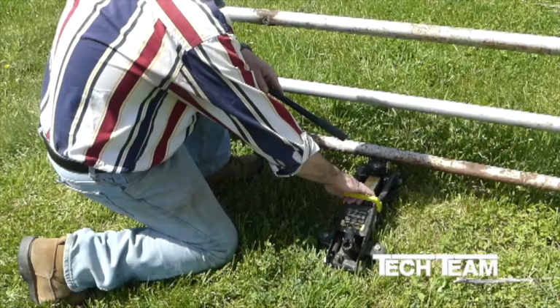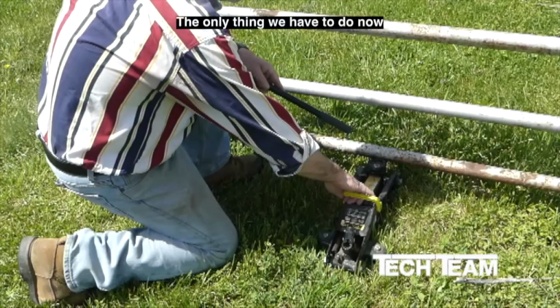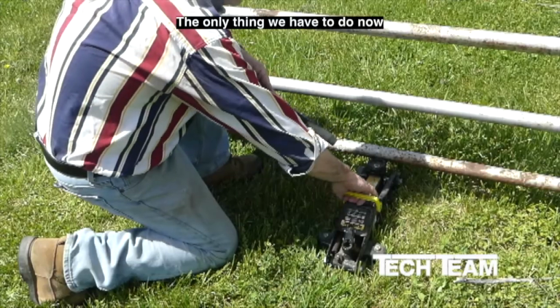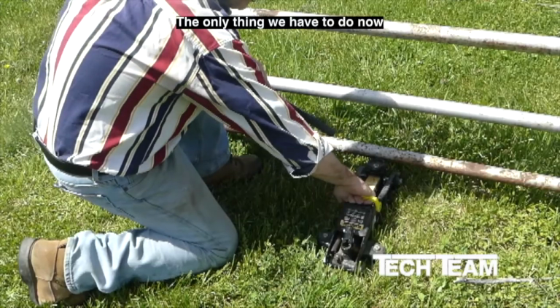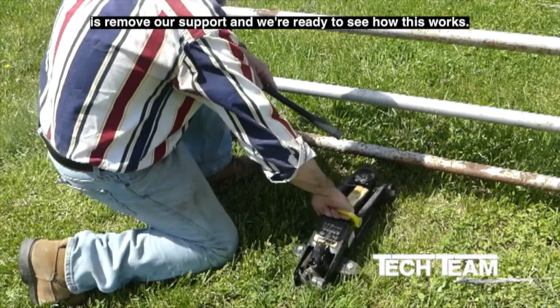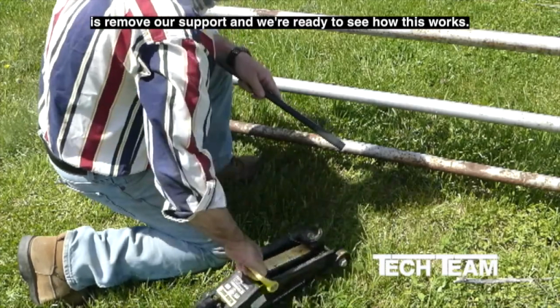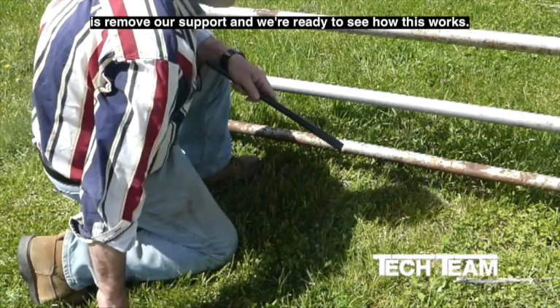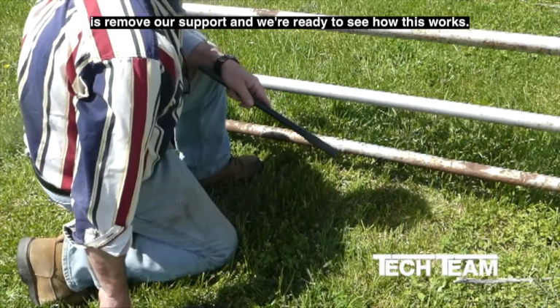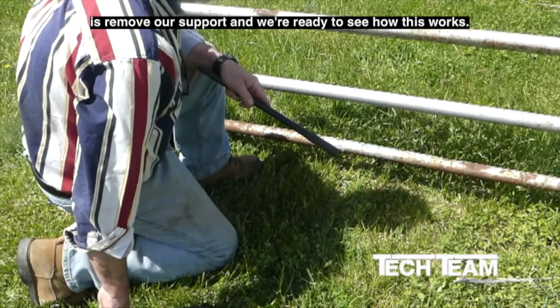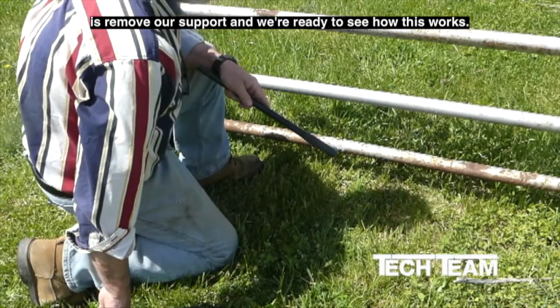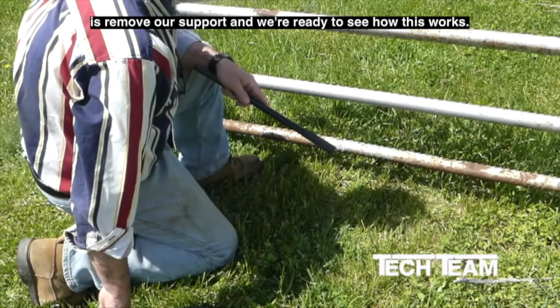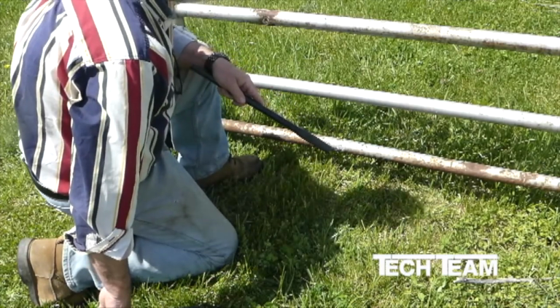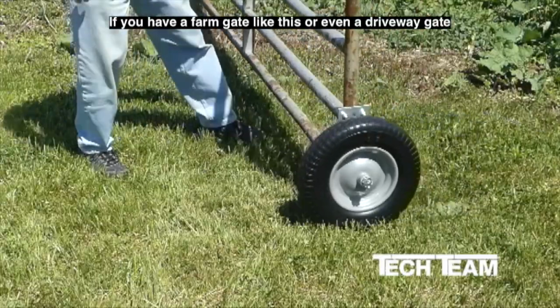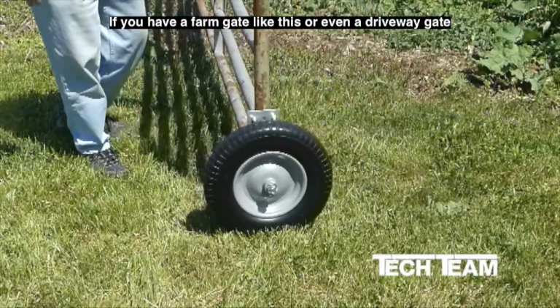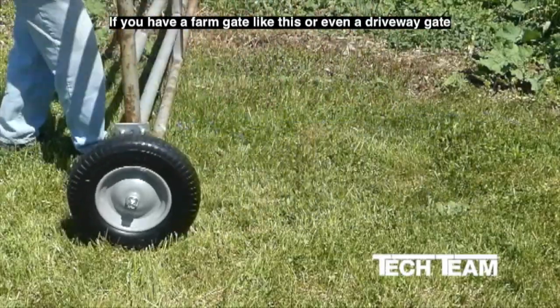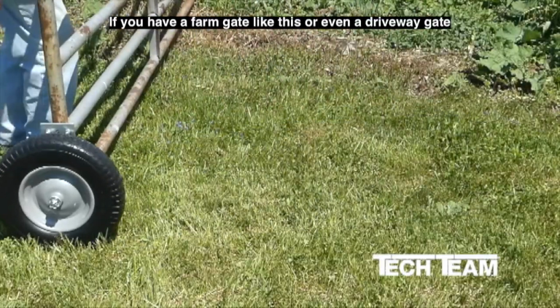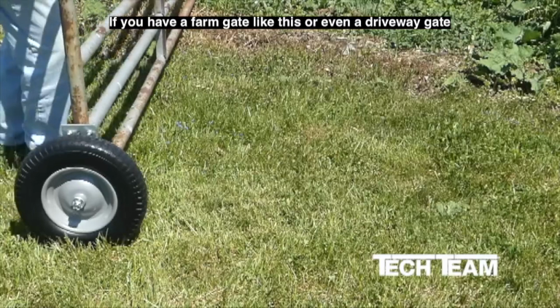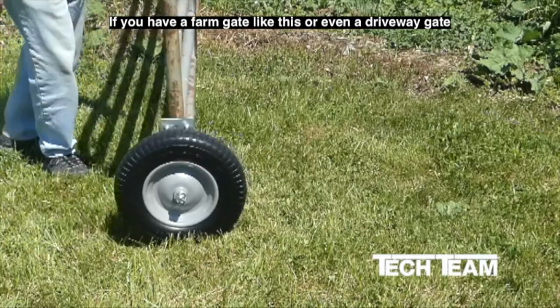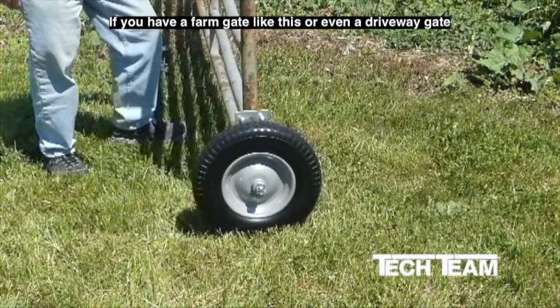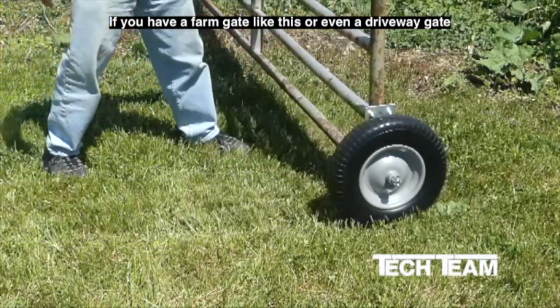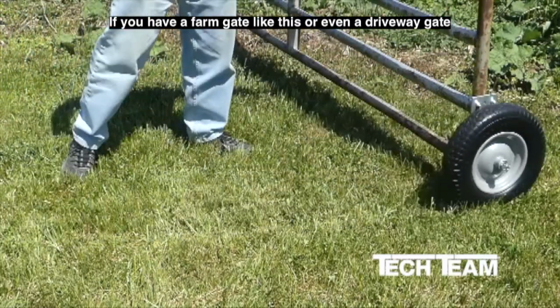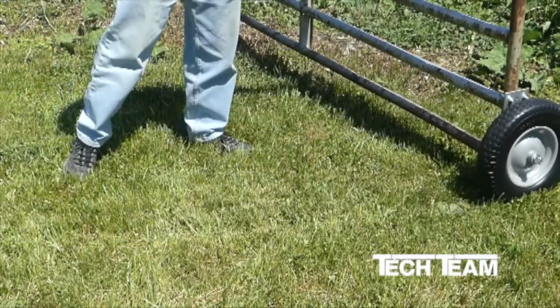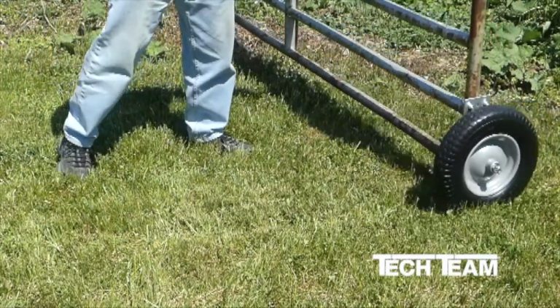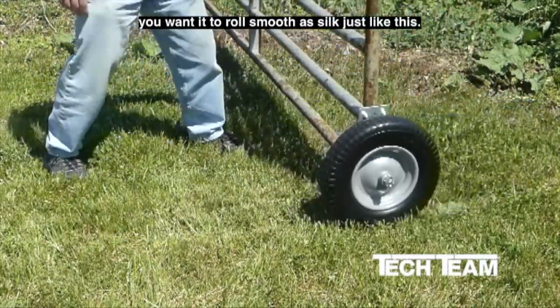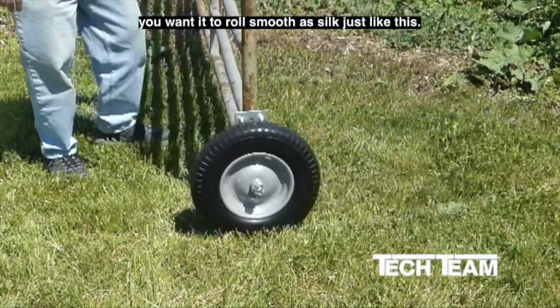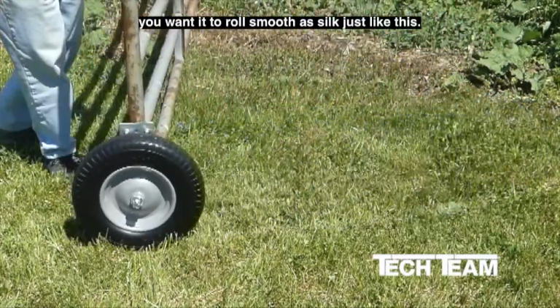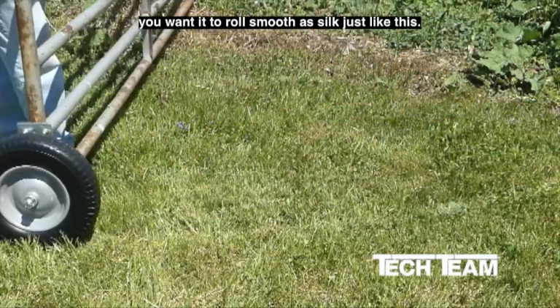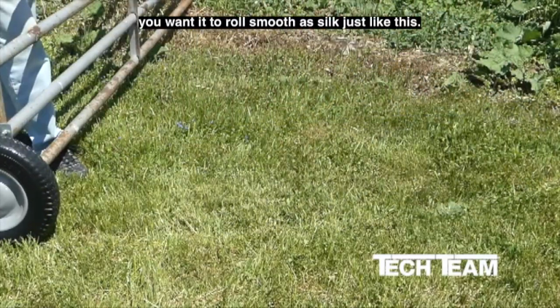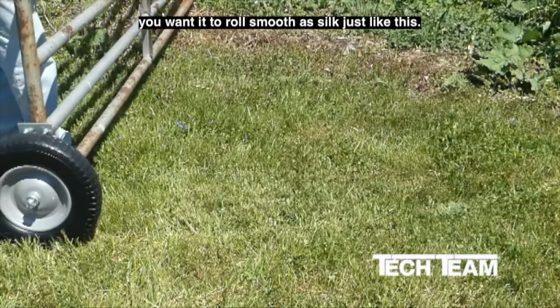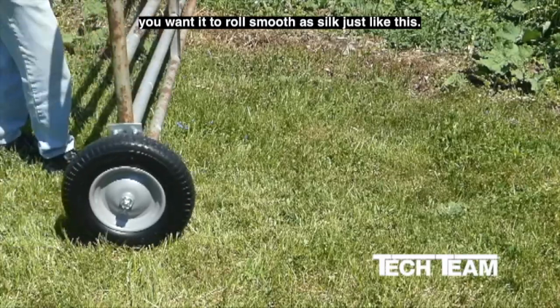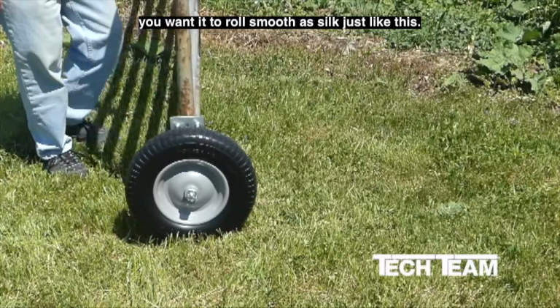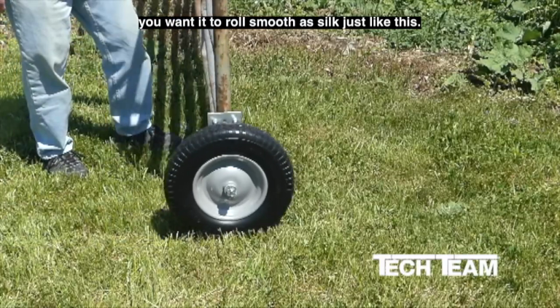The only thing left to do is remove our support, and we're ready to see how this works. If you have a farm gate like this, or even a driveway gate, you want it to roll smooth as silk — just like this.